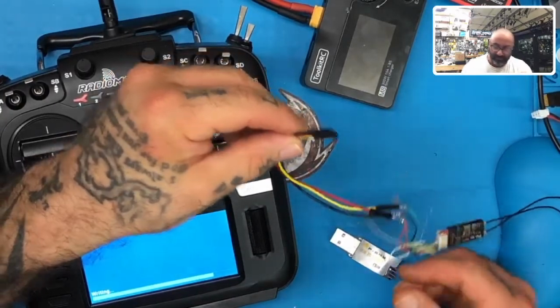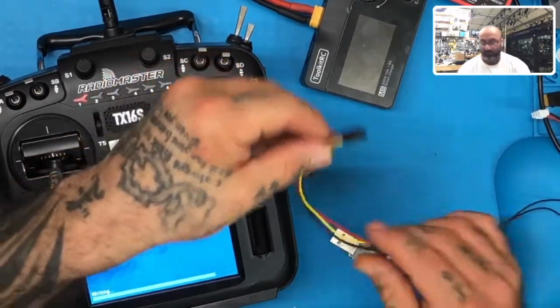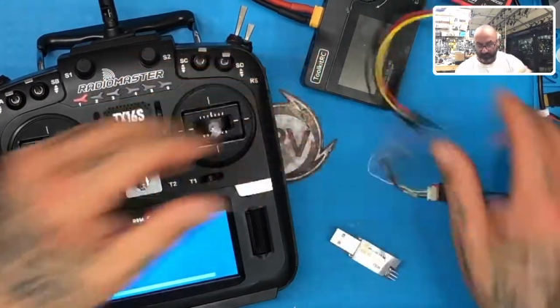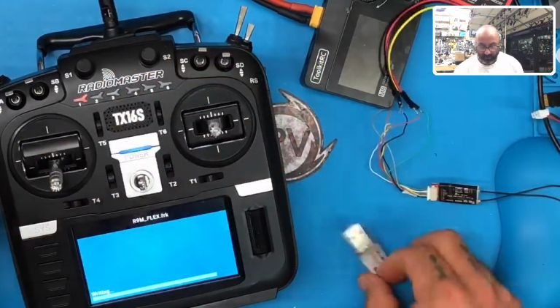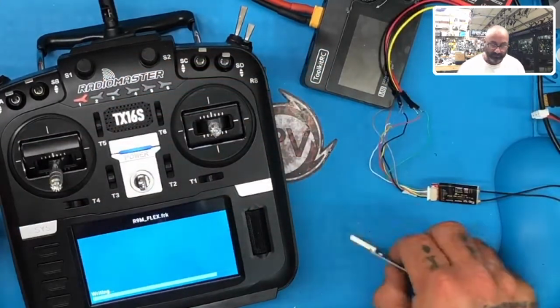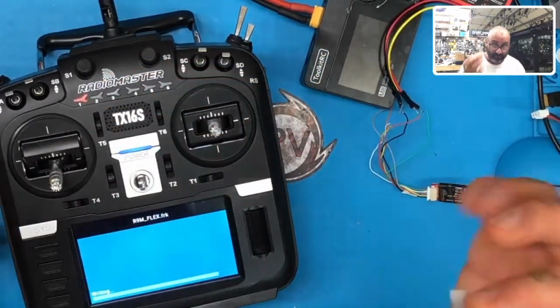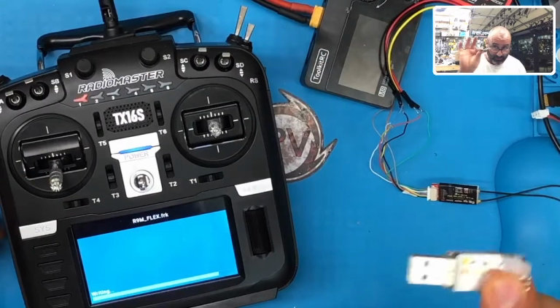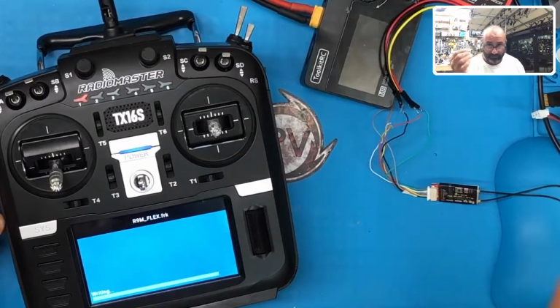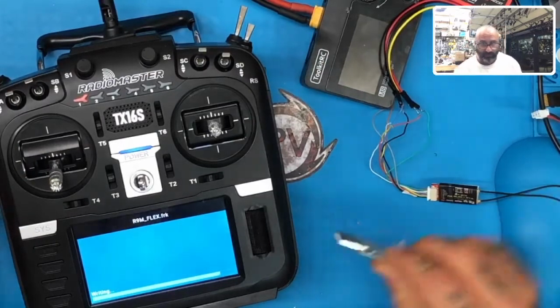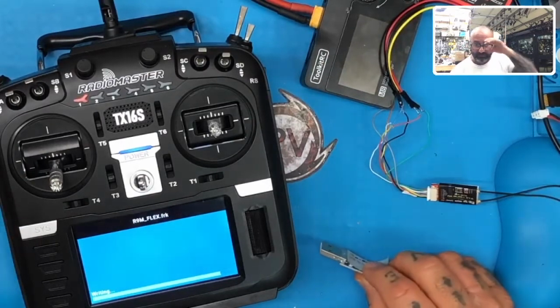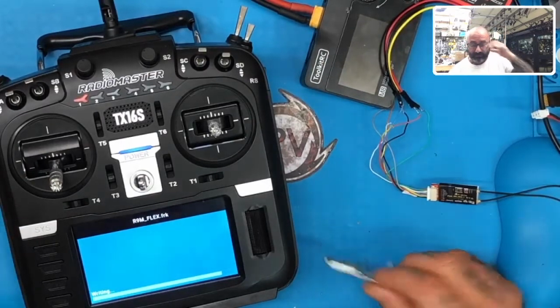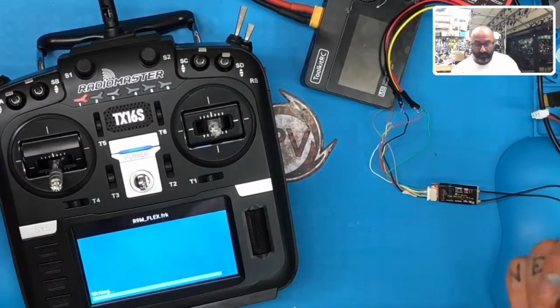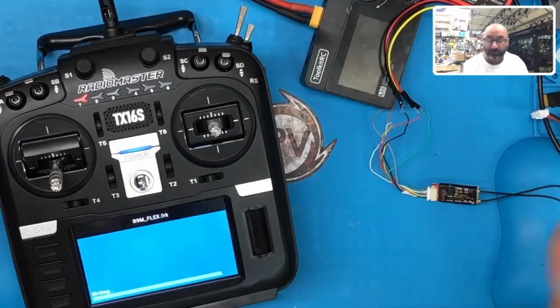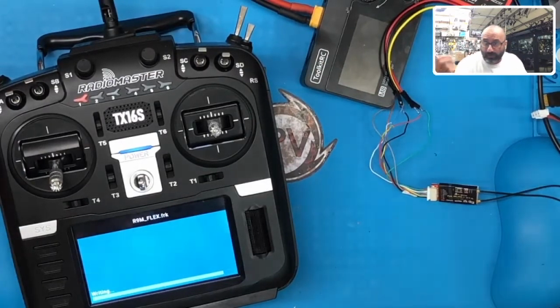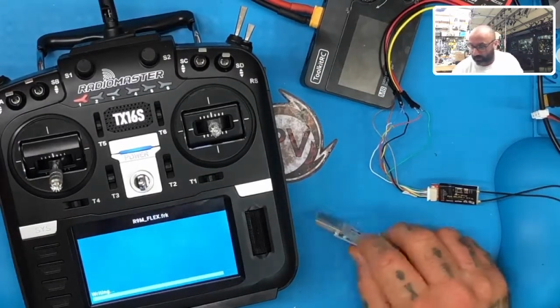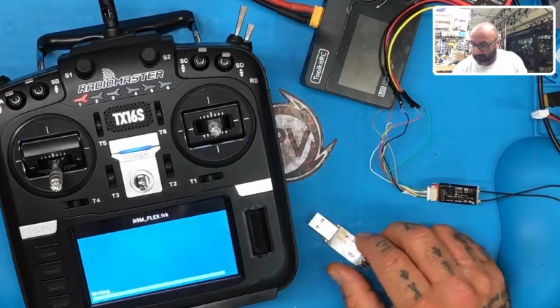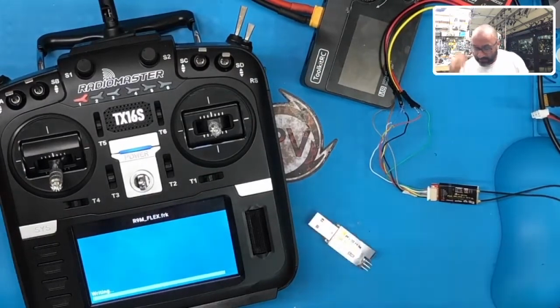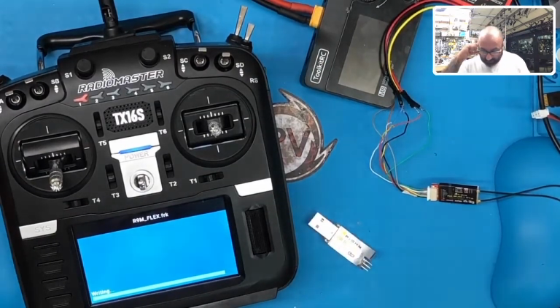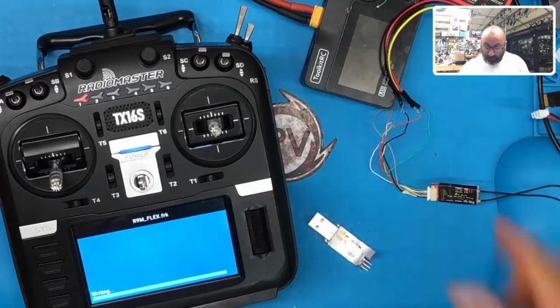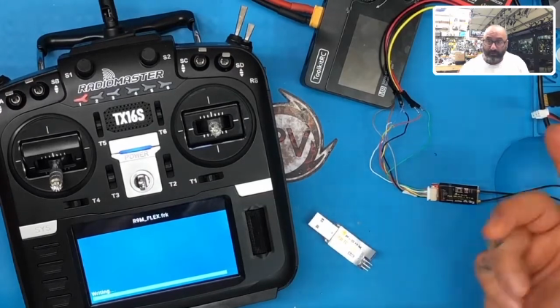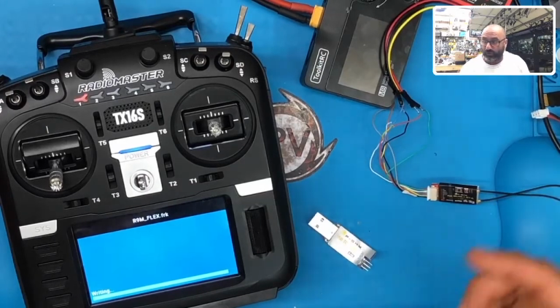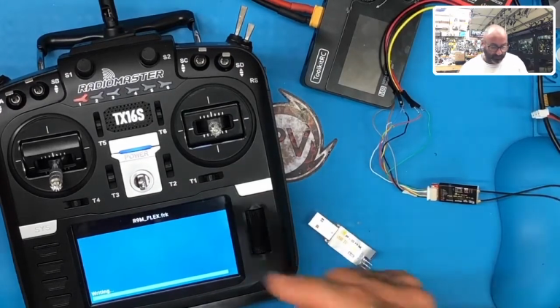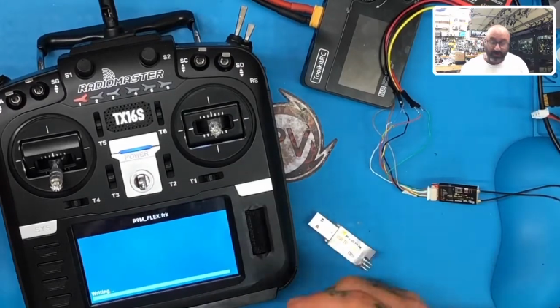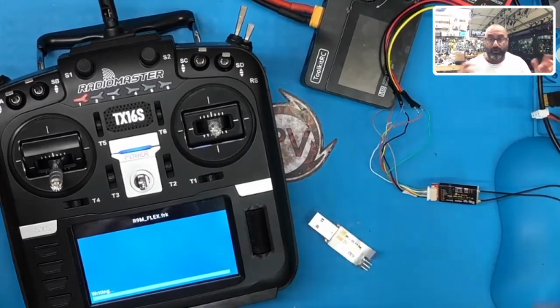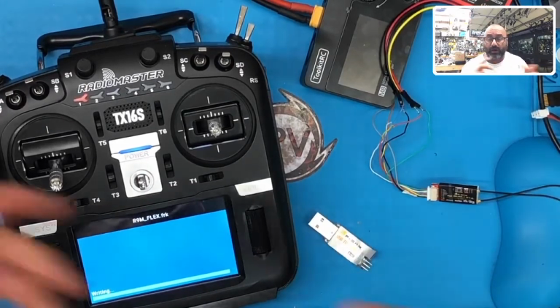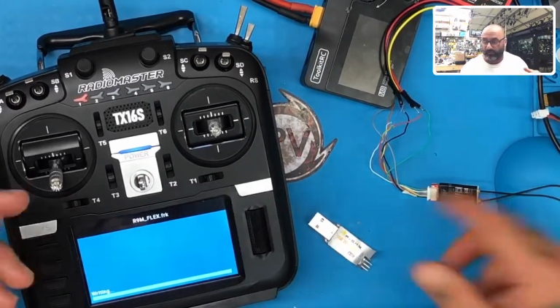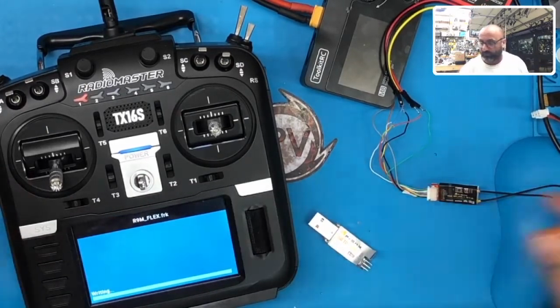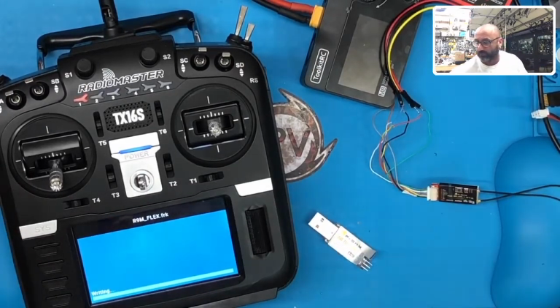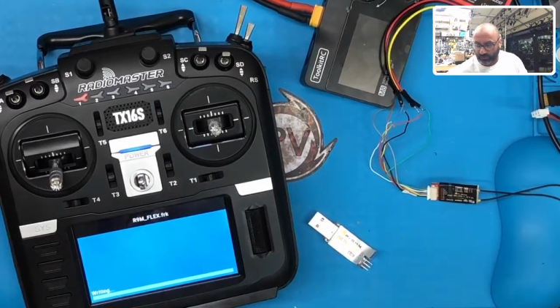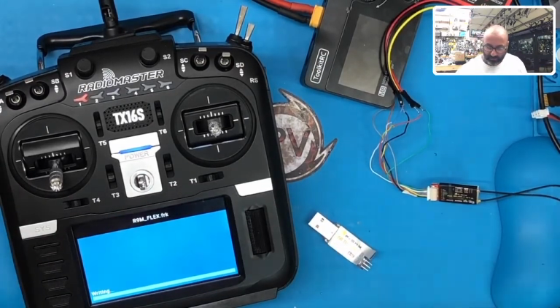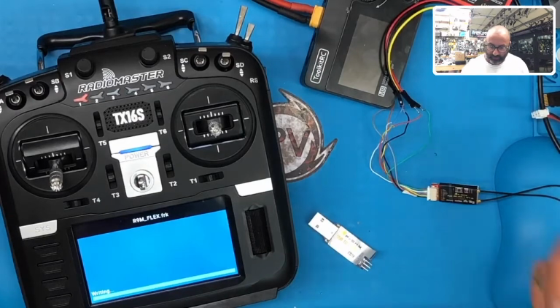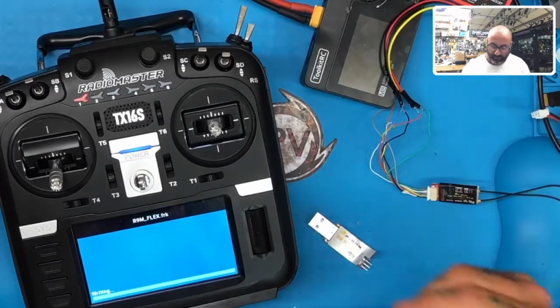I'll show you how to do it from the radio anyway — and if you ever want to use one of these USB tools, they're awesome. I'll show you both ways. The way I'm going to show you from the radio is going to require me to re-solder two of these wires so that they're switched.